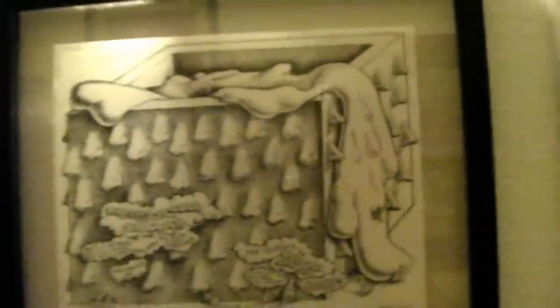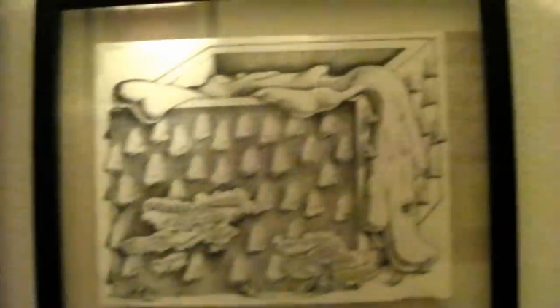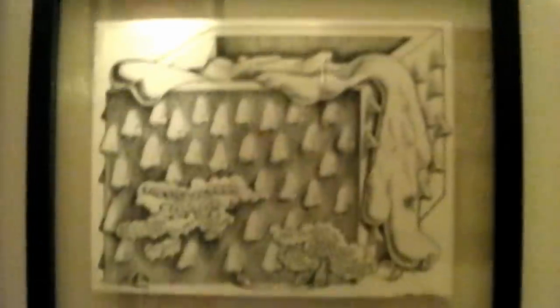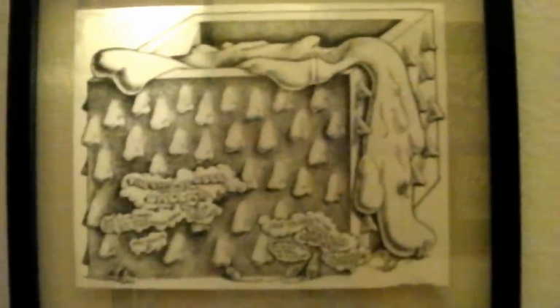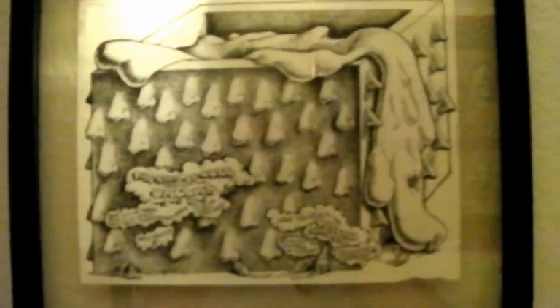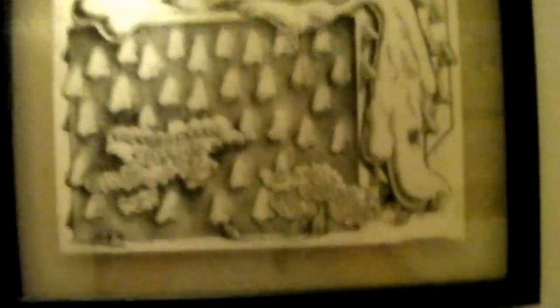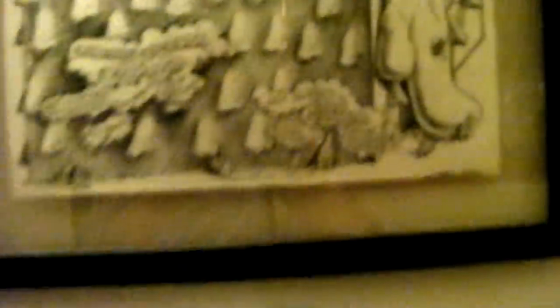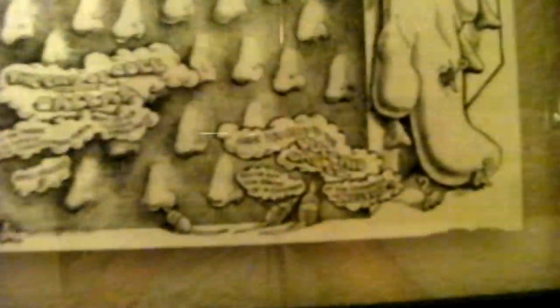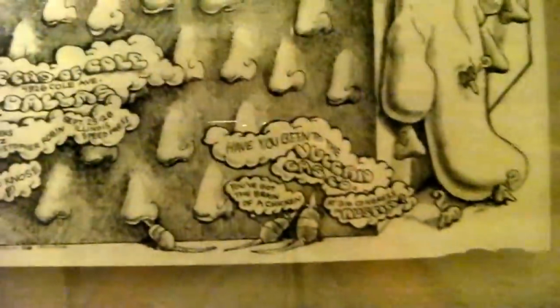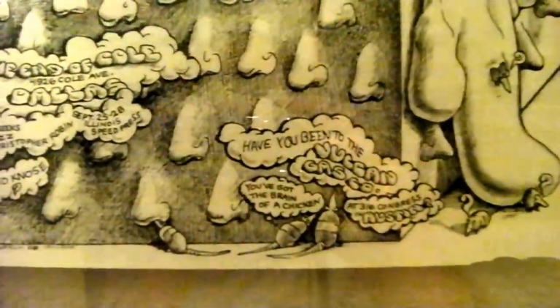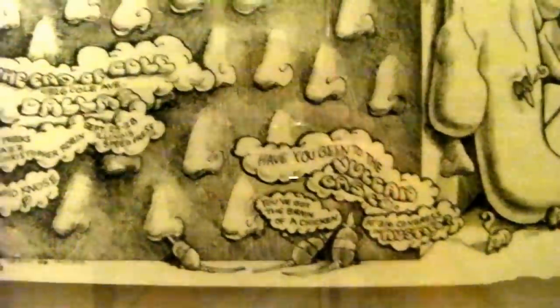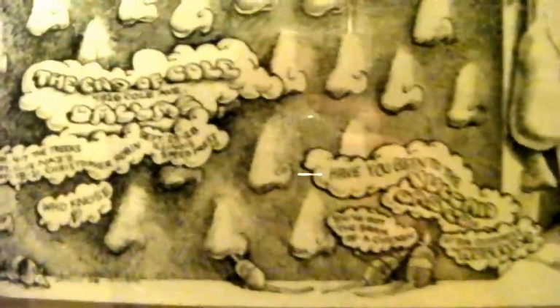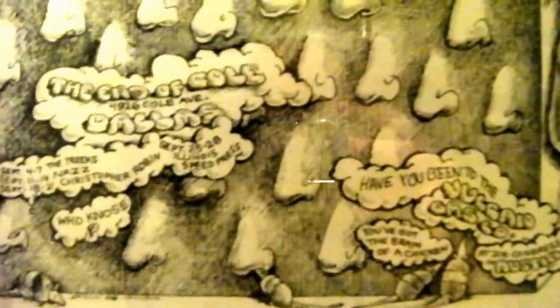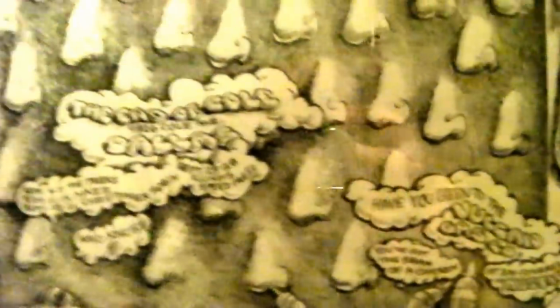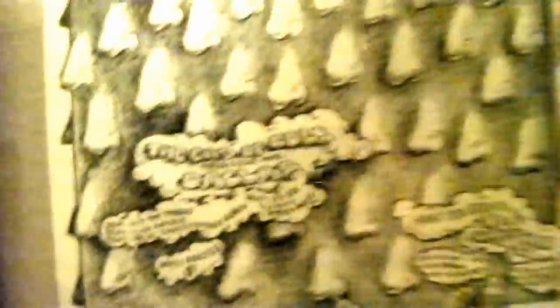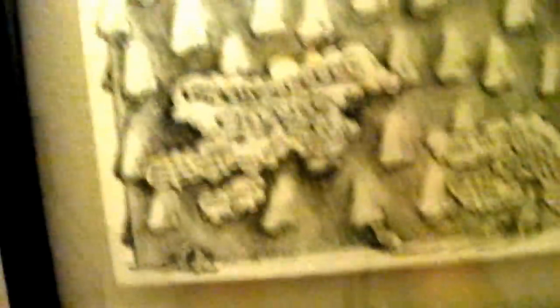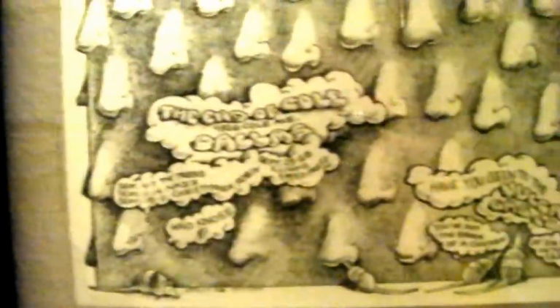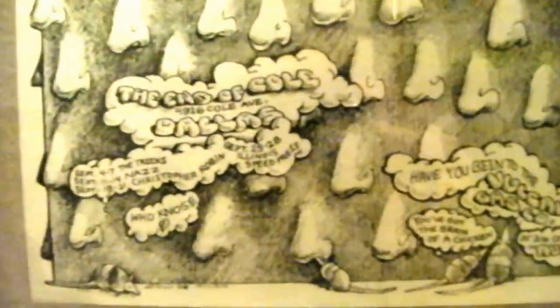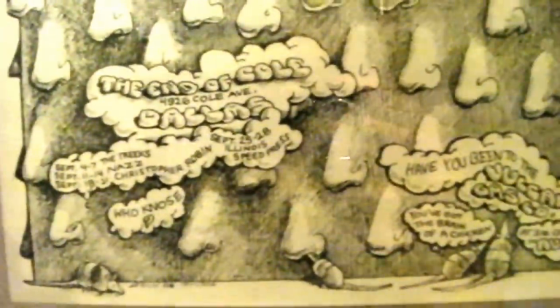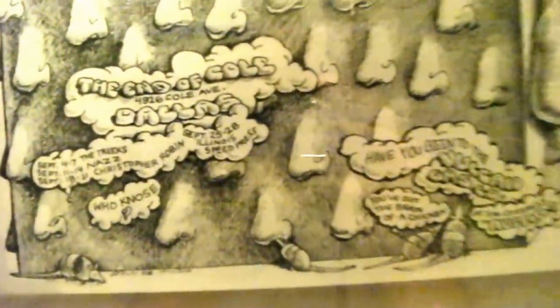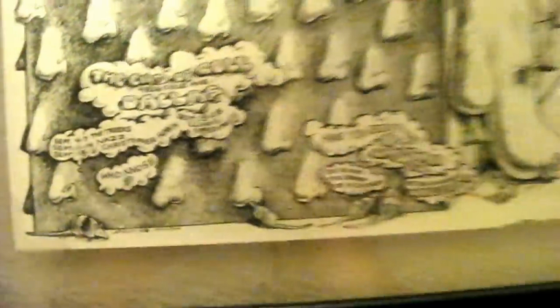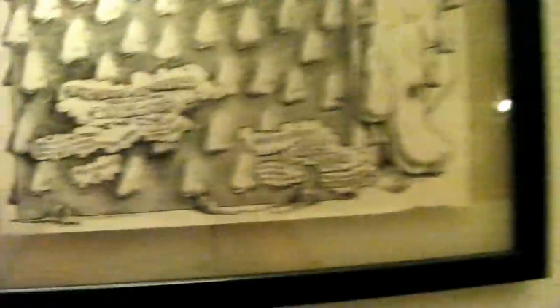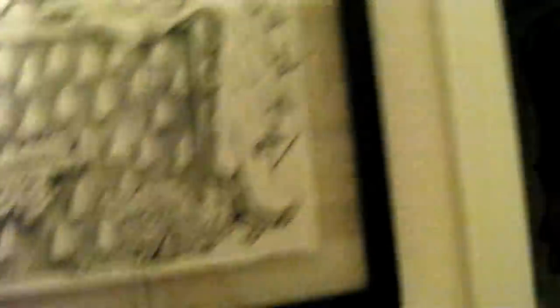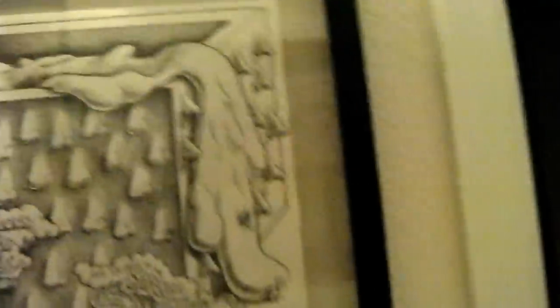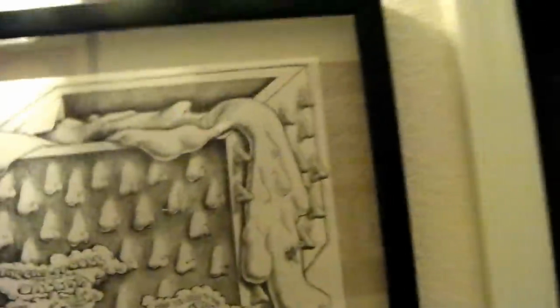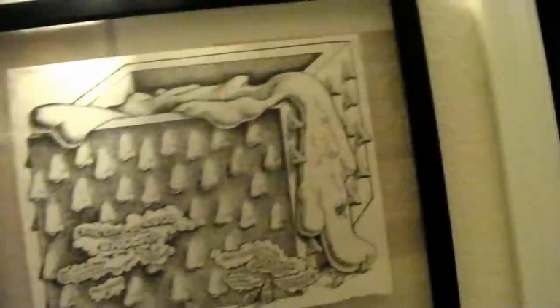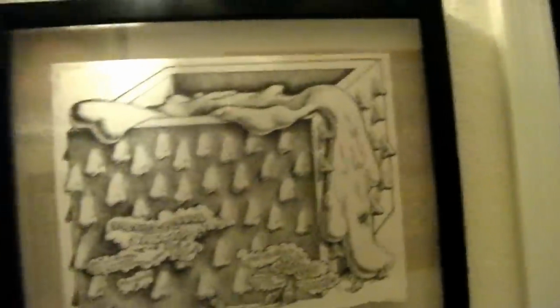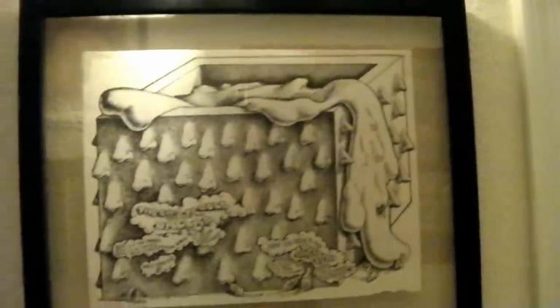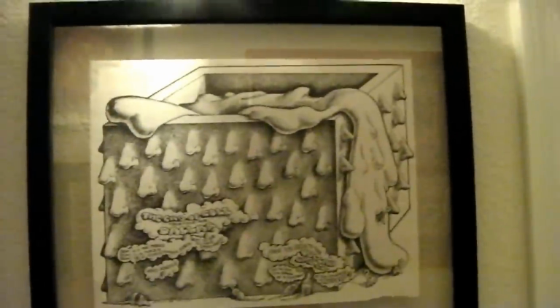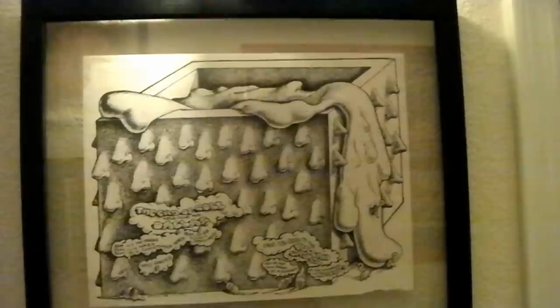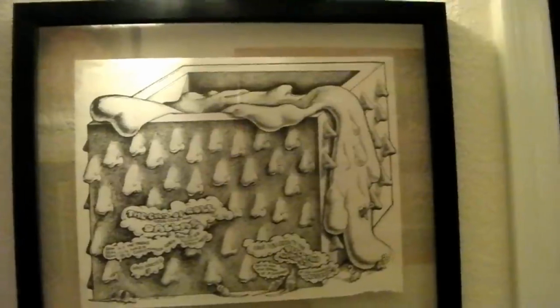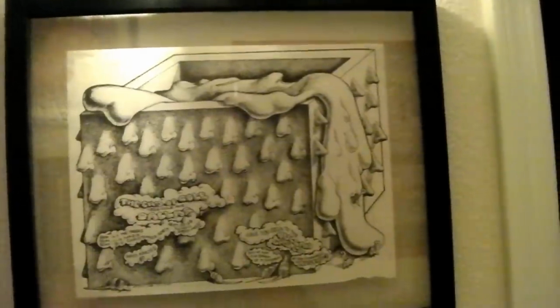This is called 'Snot Box' — this is End of Coal Avenue in Dallas, a Vulcan Gas Company production, art by Jim Franklin.